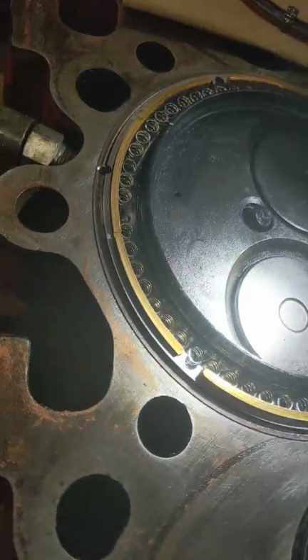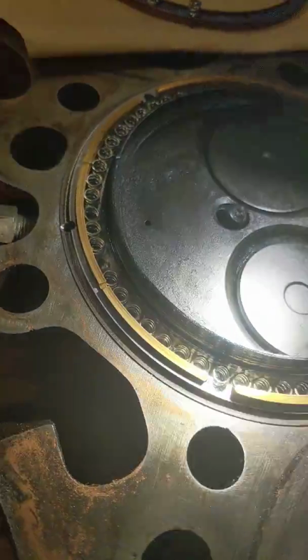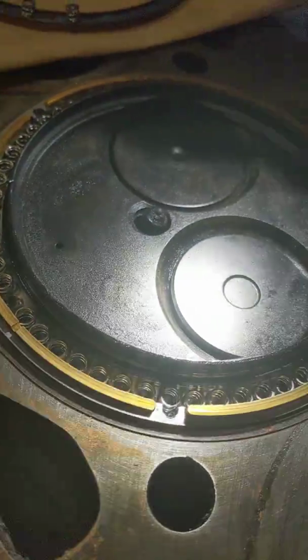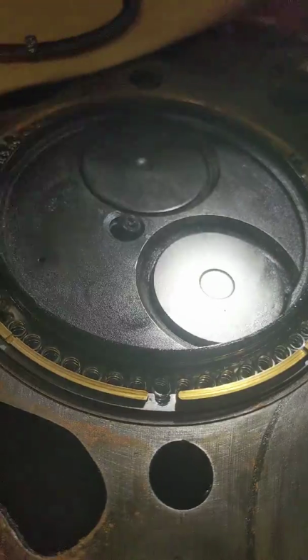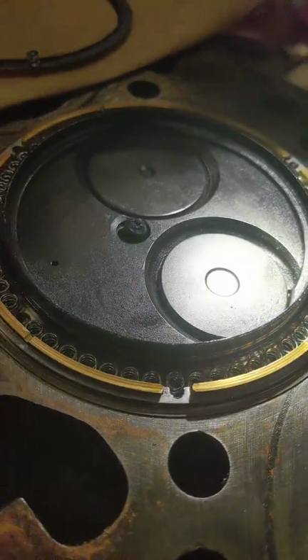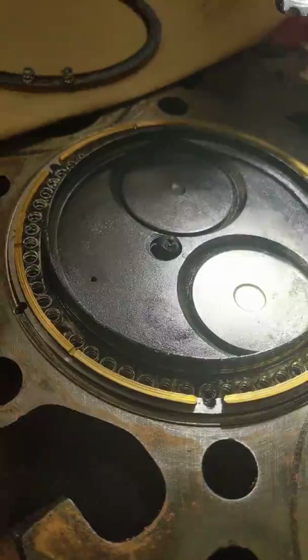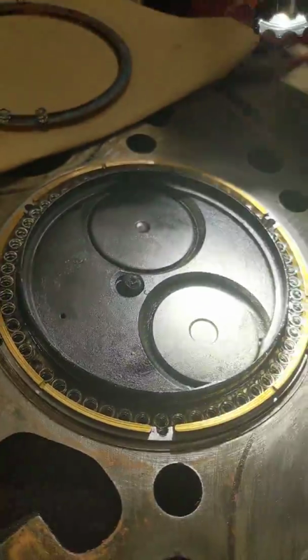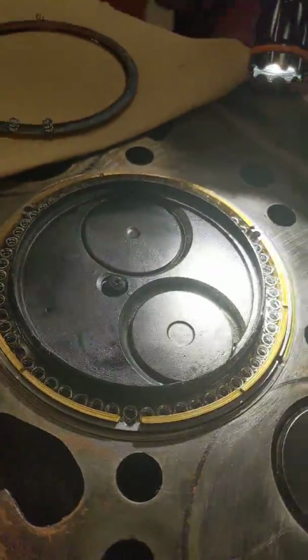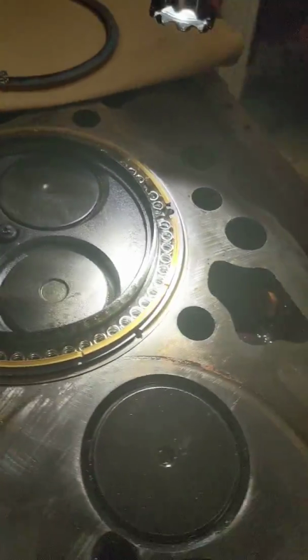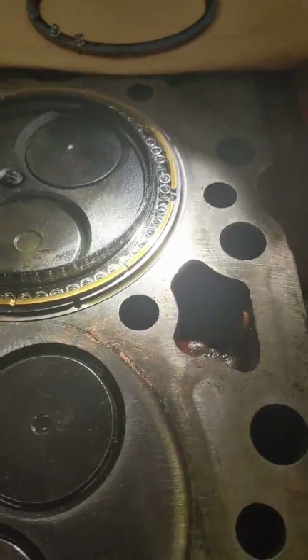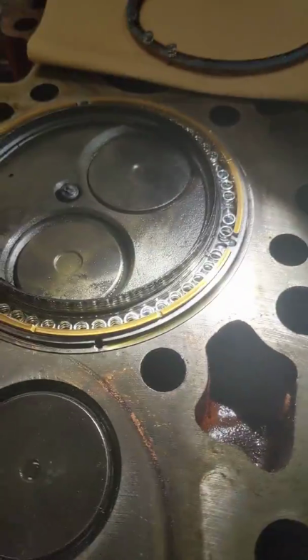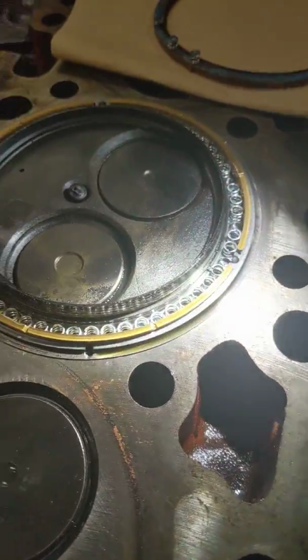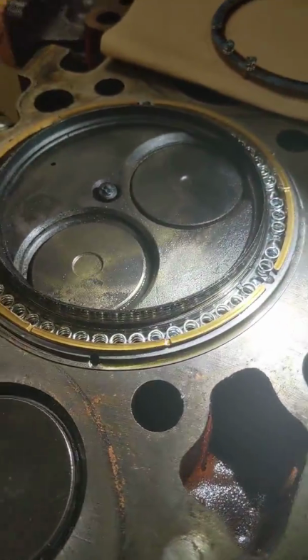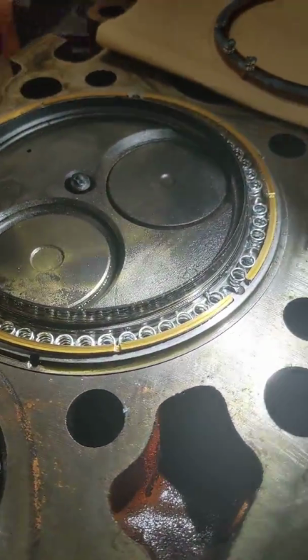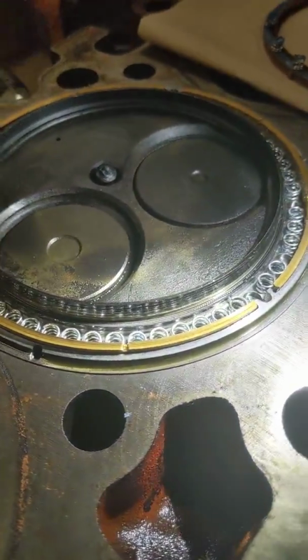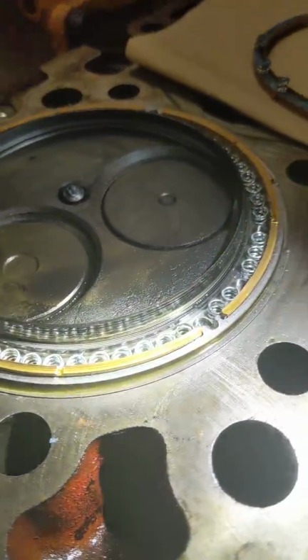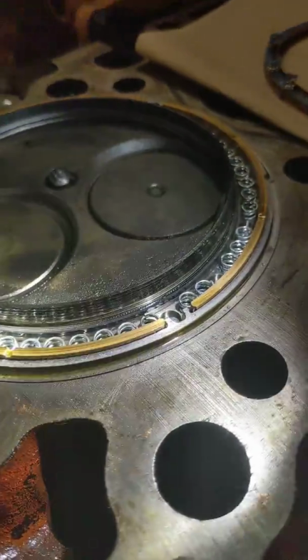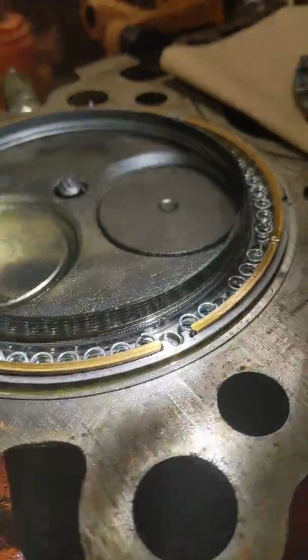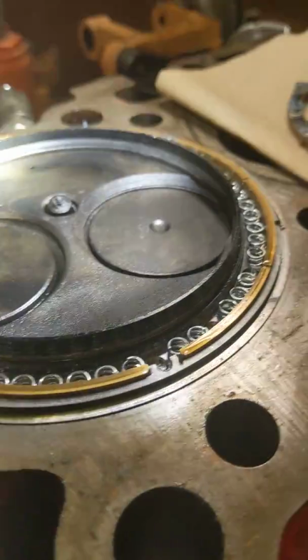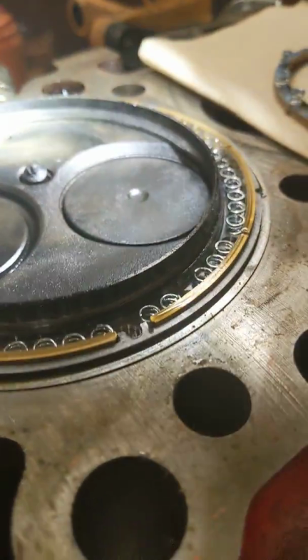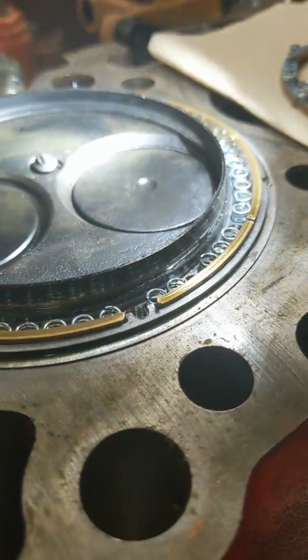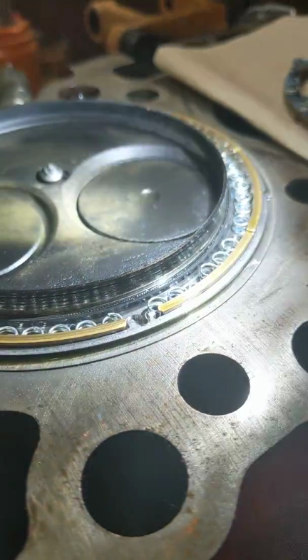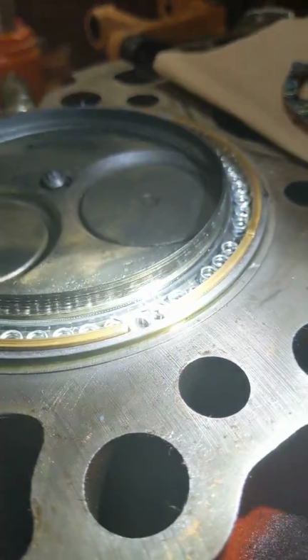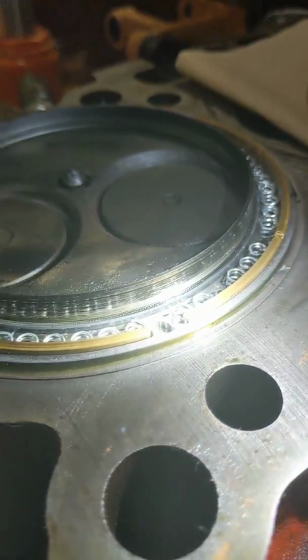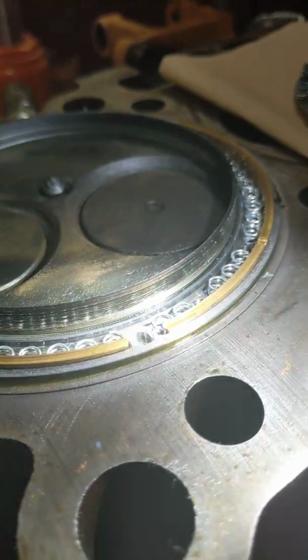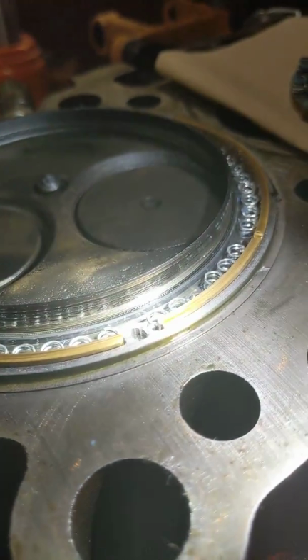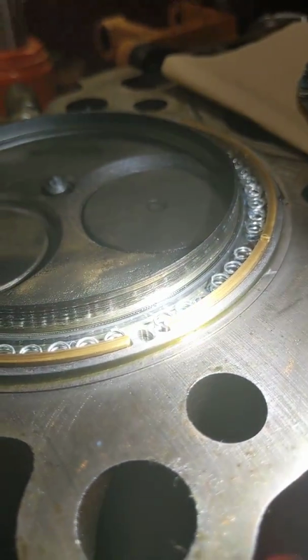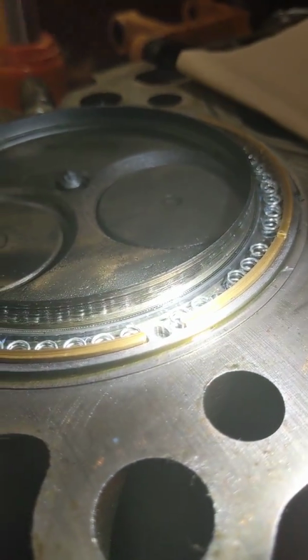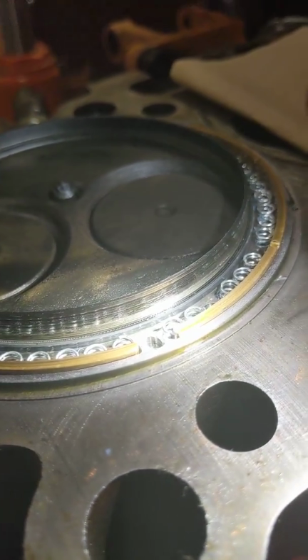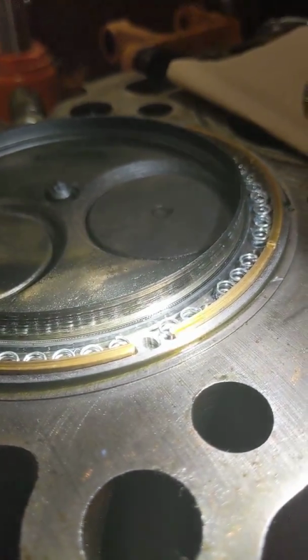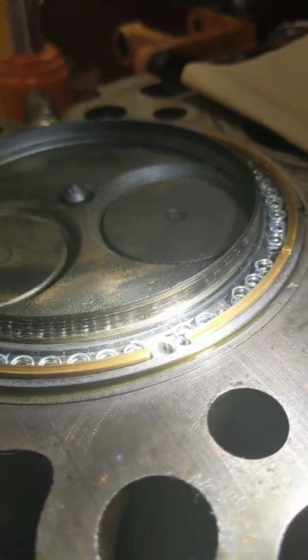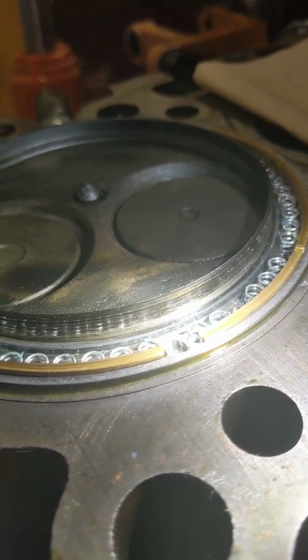You can see a coating of carbon on the cylinder head and the heat shield from the outside.